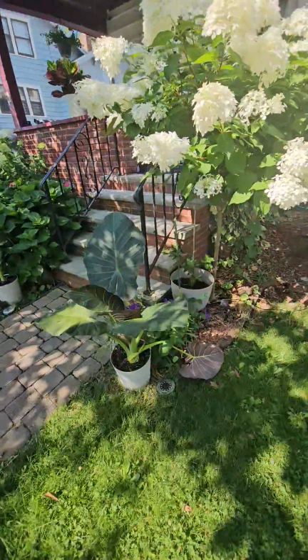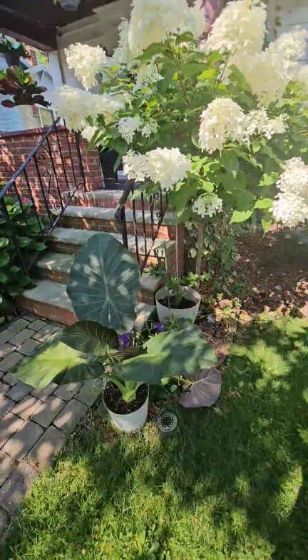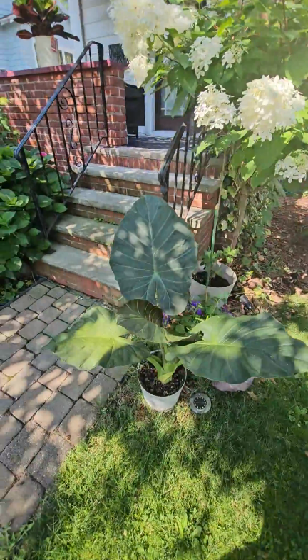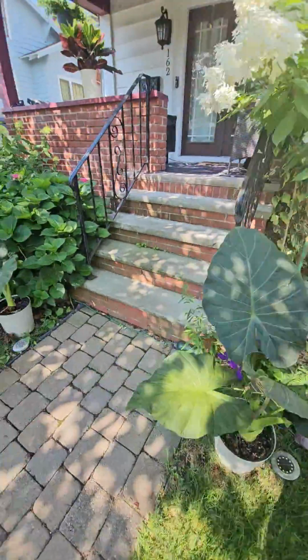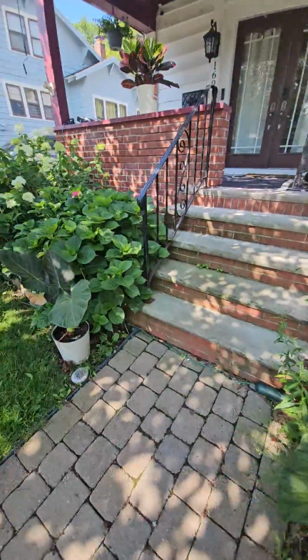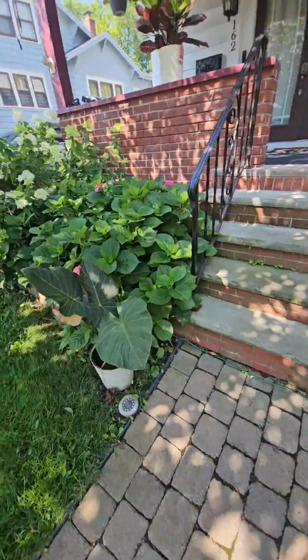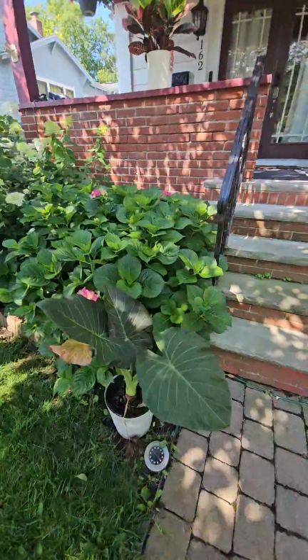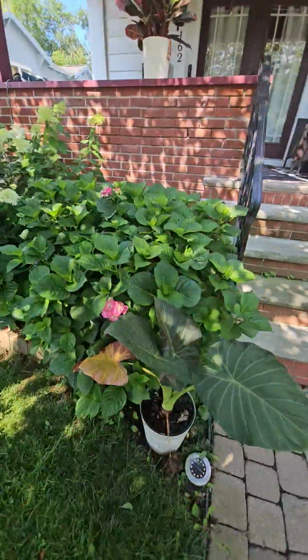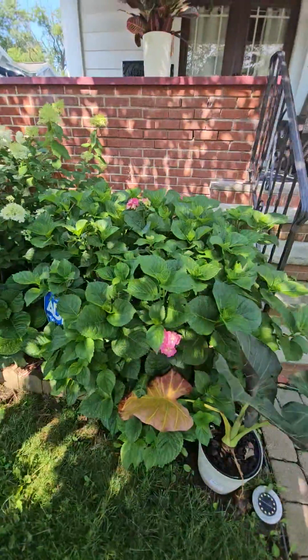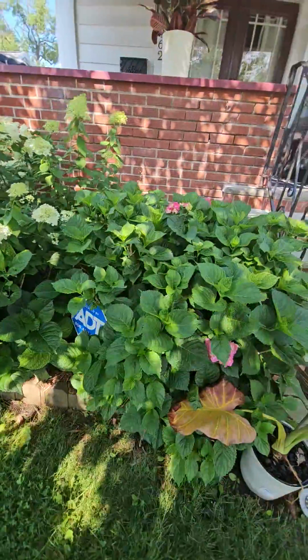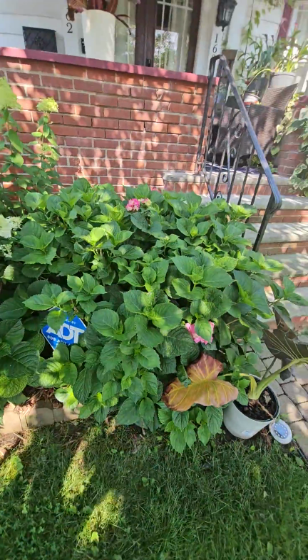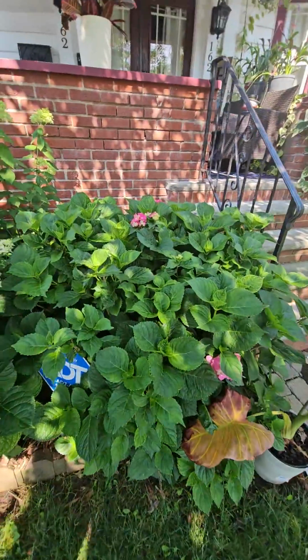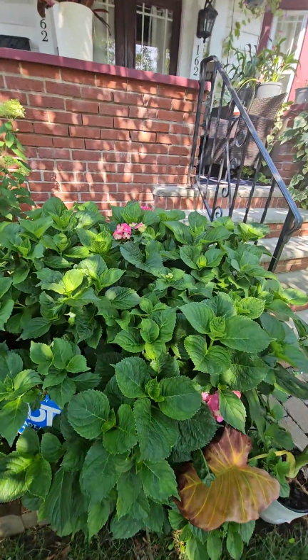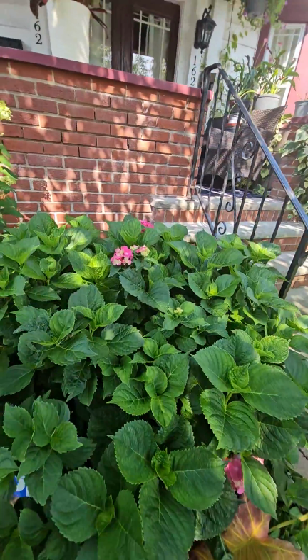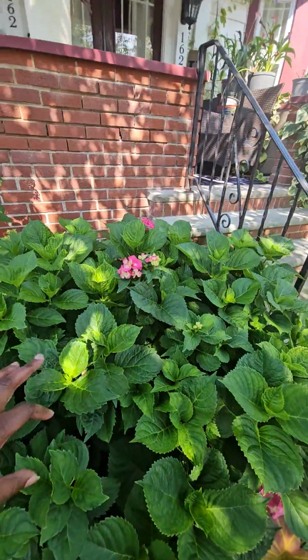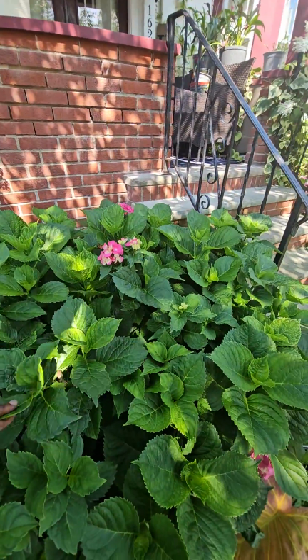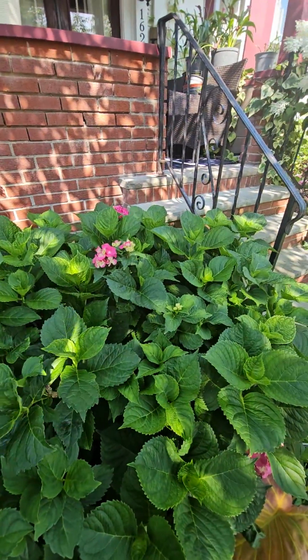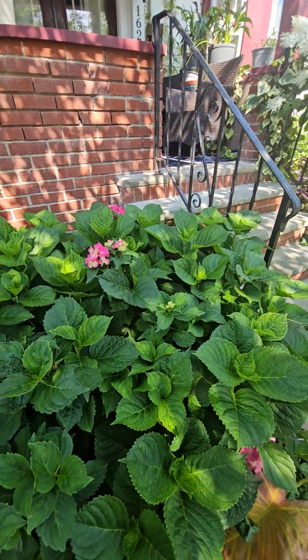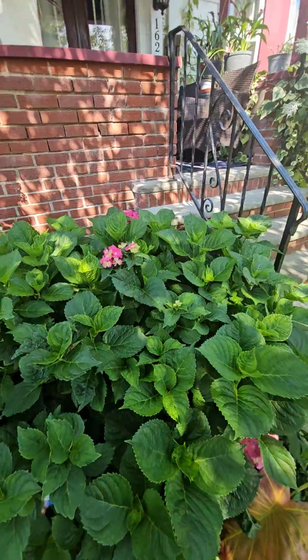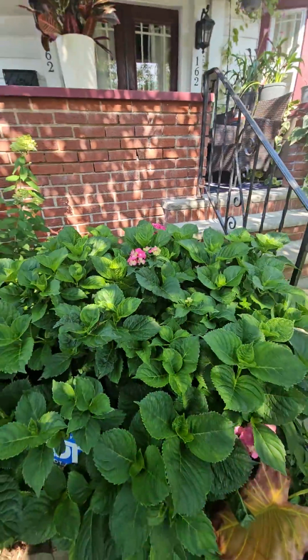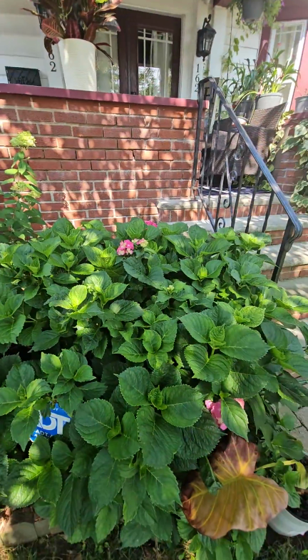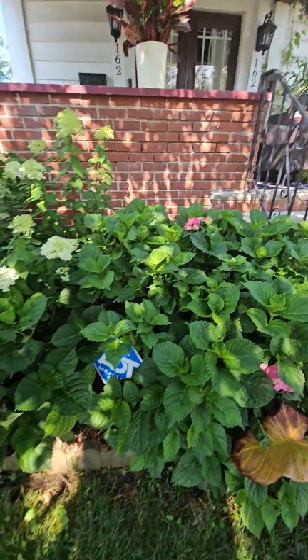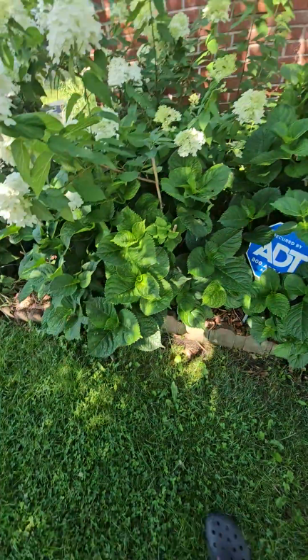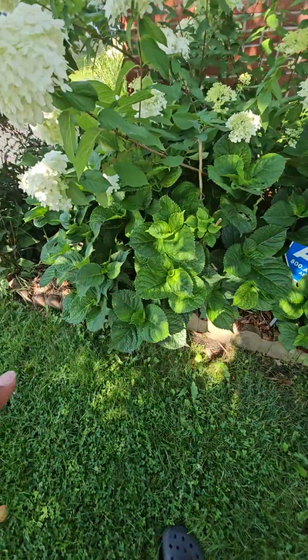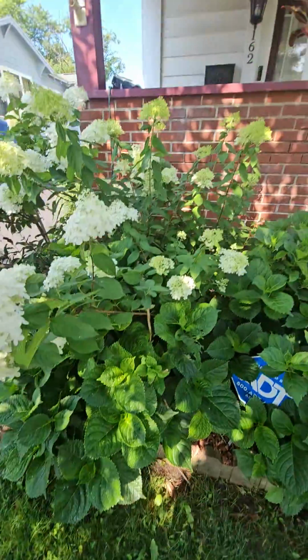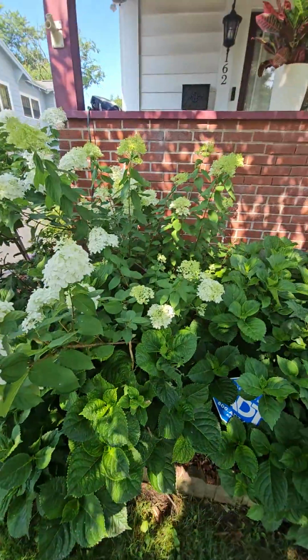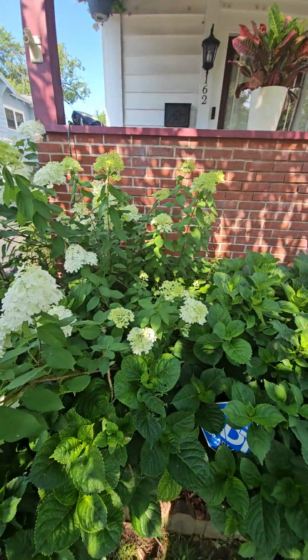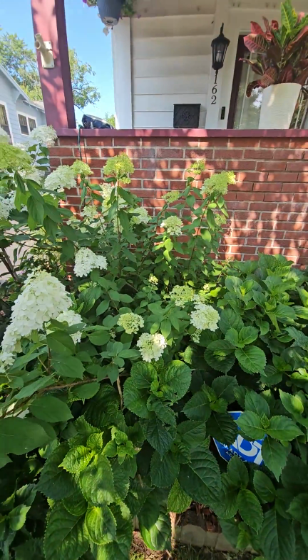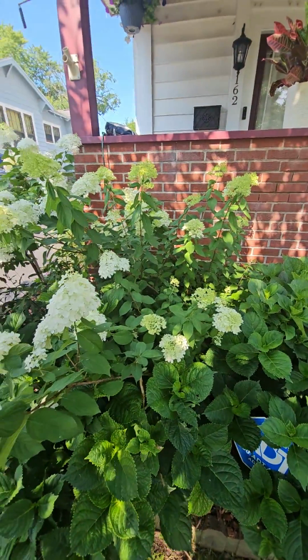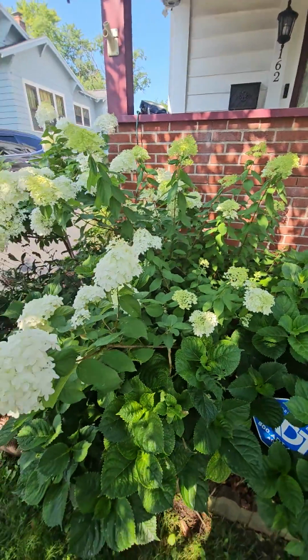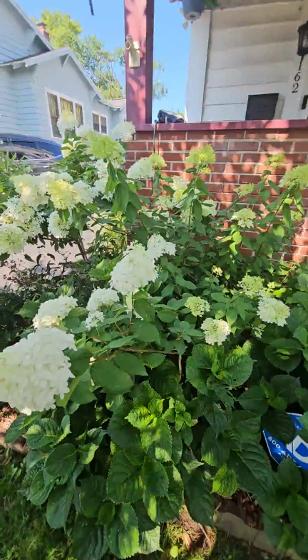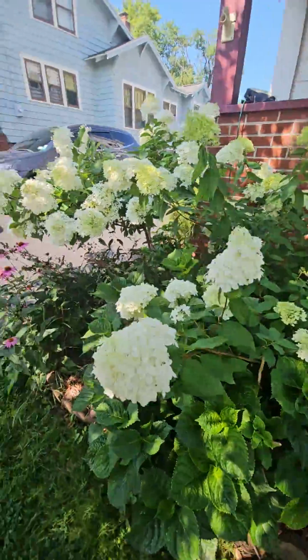The little elephant ears - these hydrangeas were here when I moved in, that one and then this one down here. But we put this one here, it's just kind of leaning. I don't know, I'm gonna have to trim that one up.